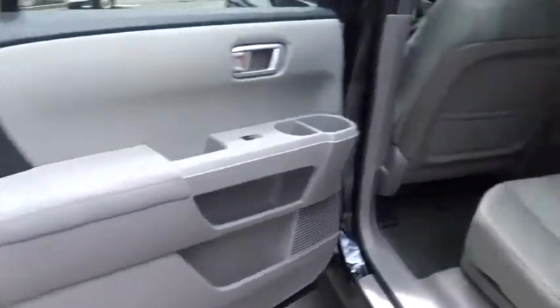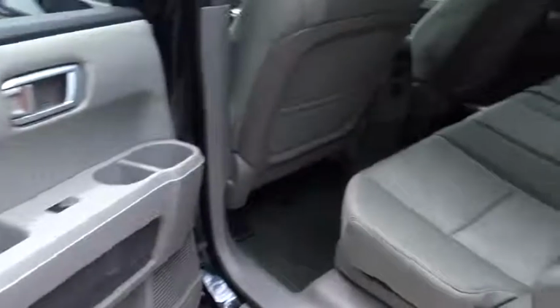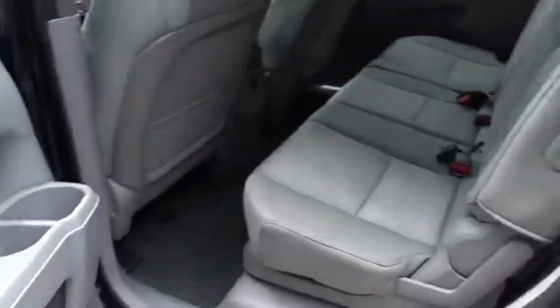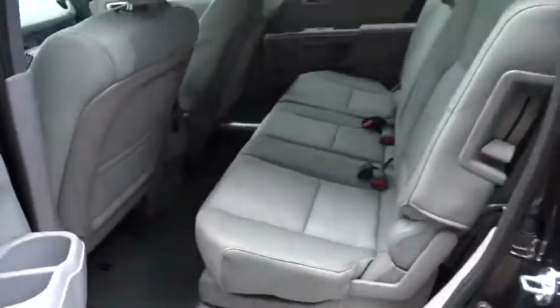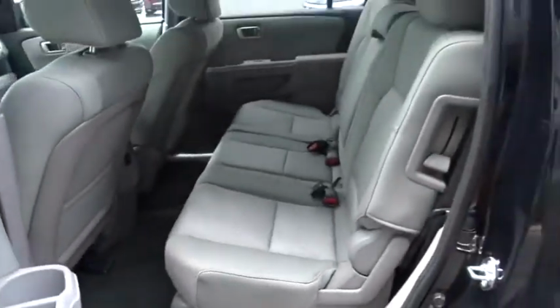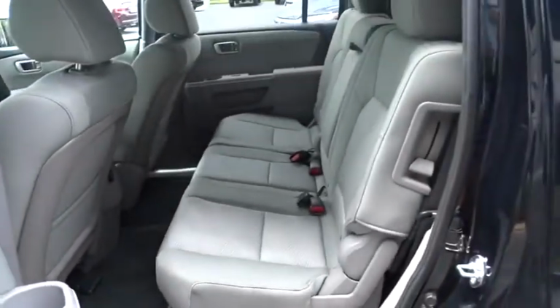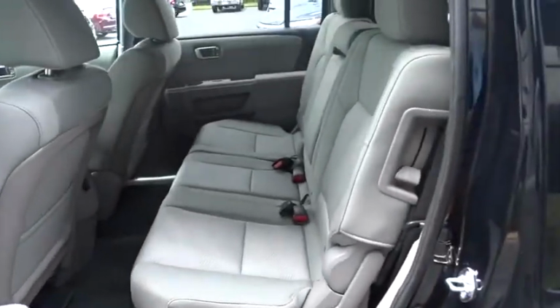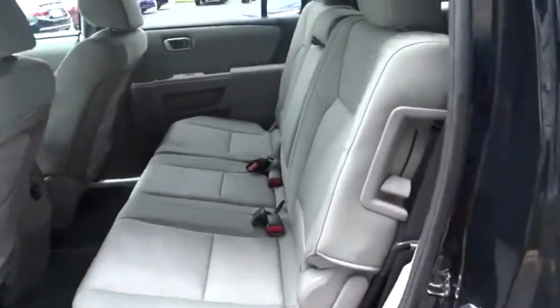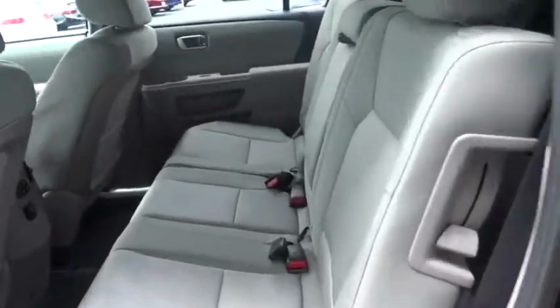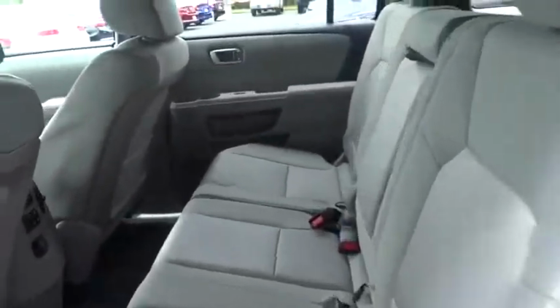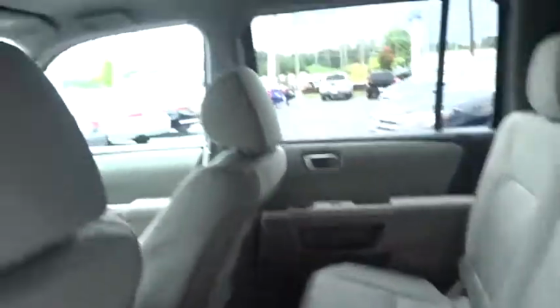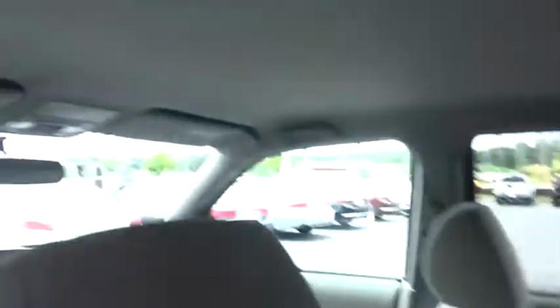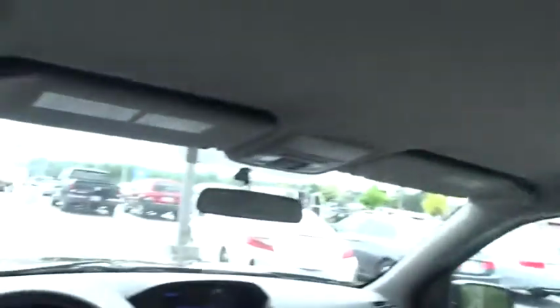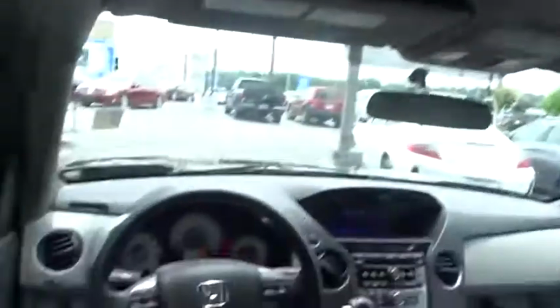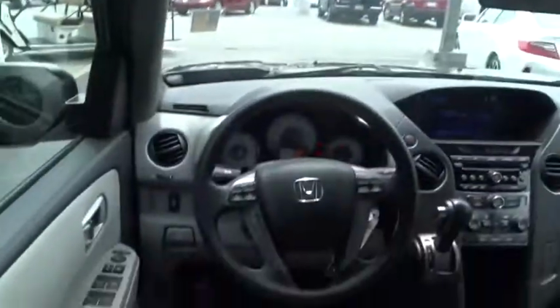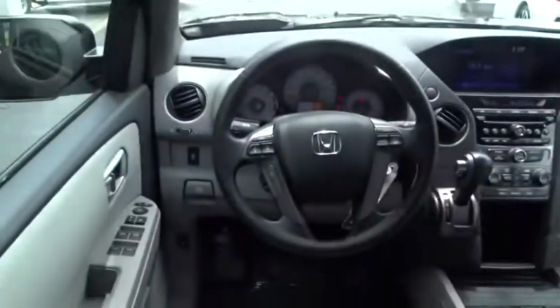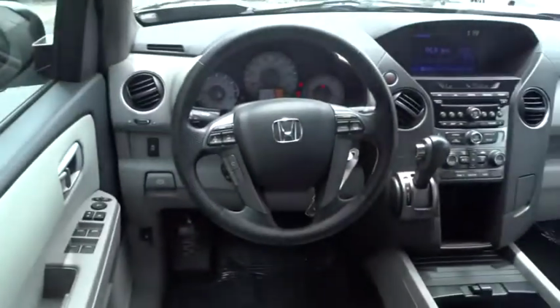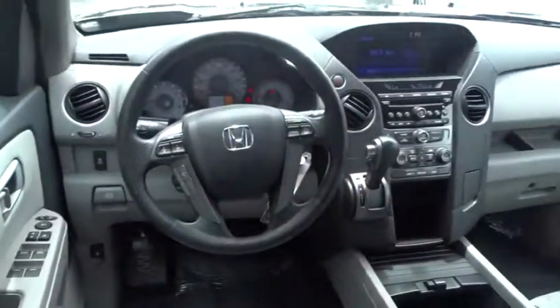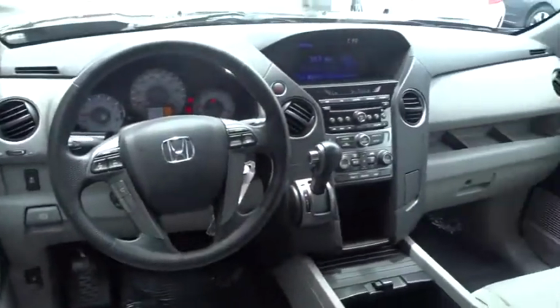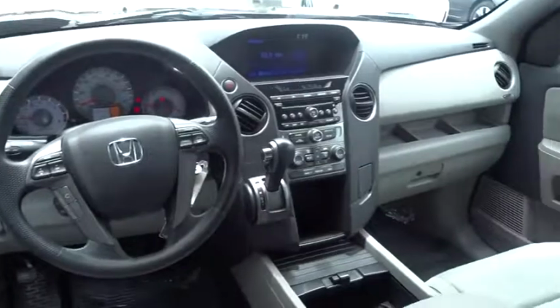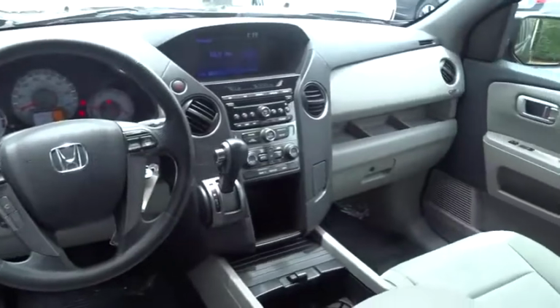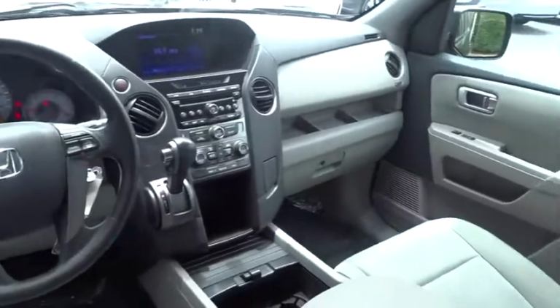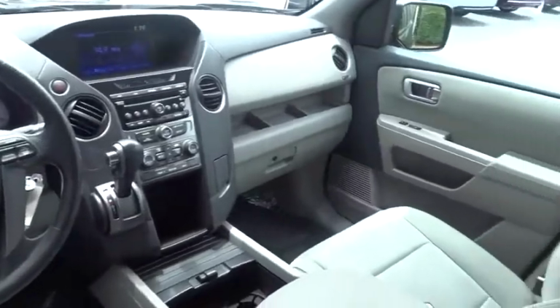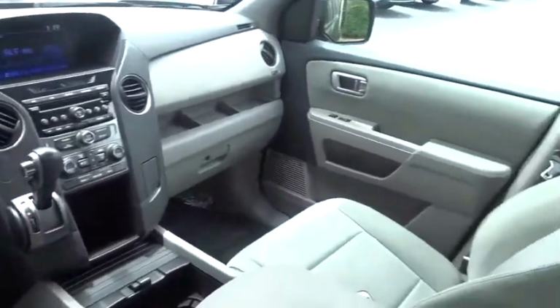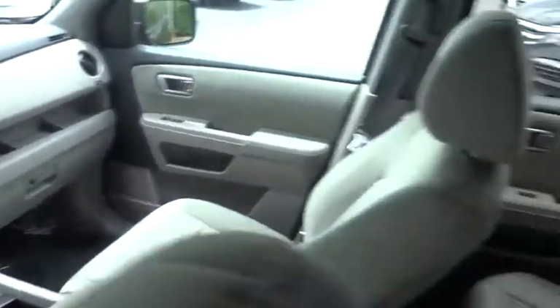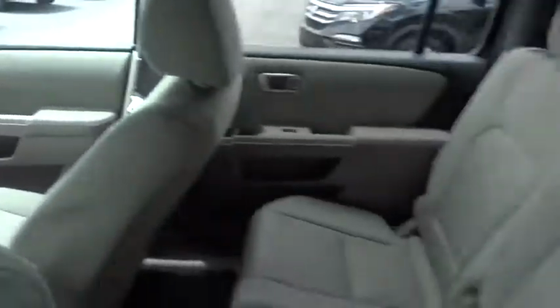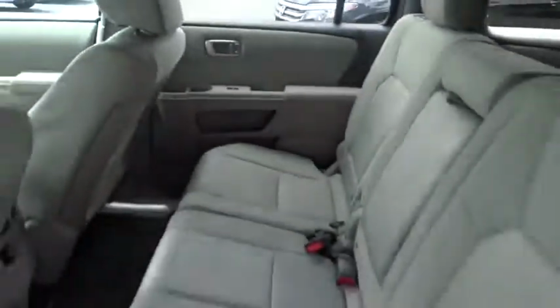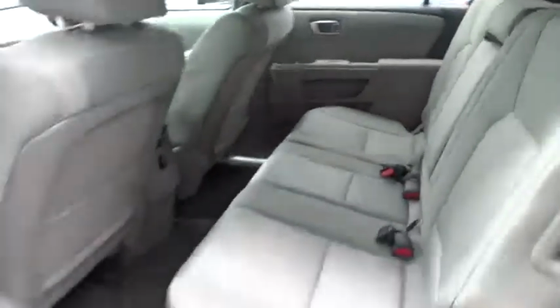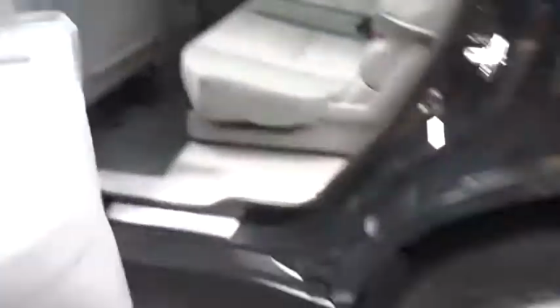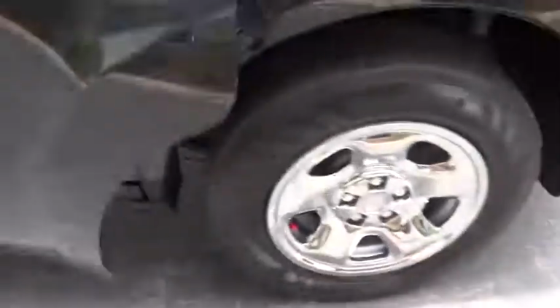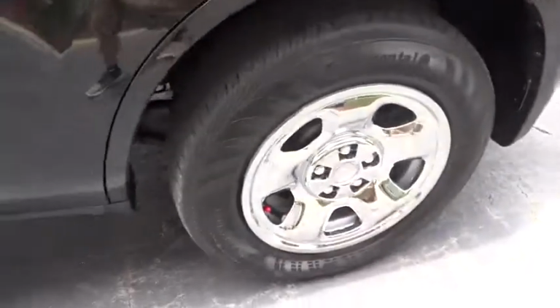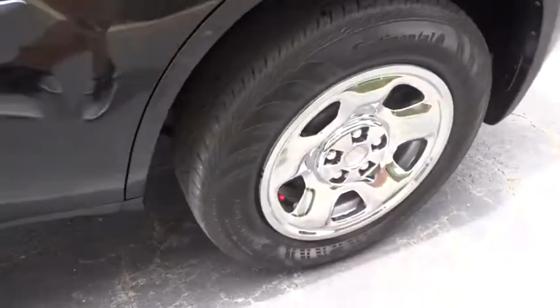Adjustable steering wheel. Power steering. Cruise control. Floor mats. Hard disc drive media storage. Four-wheel disc brakes. Rear defrost. Climate control.